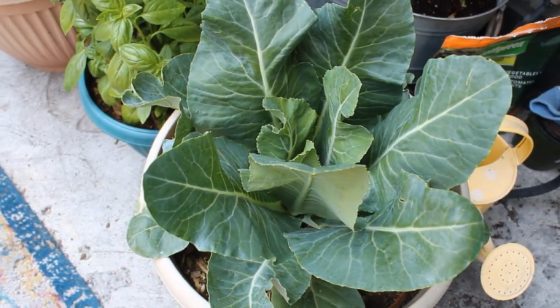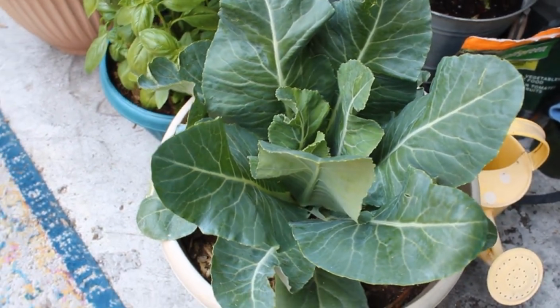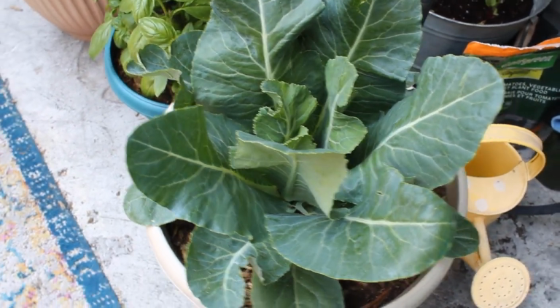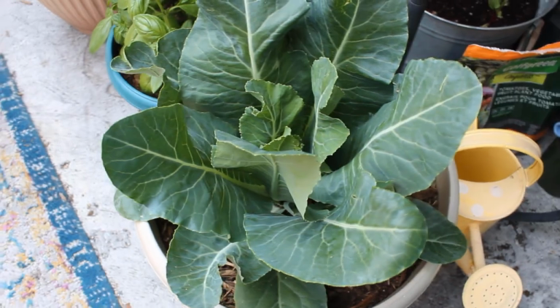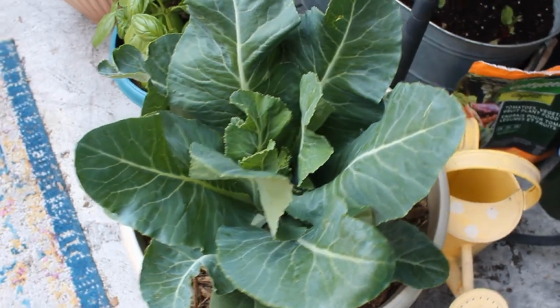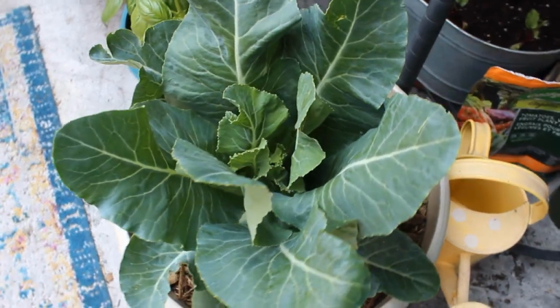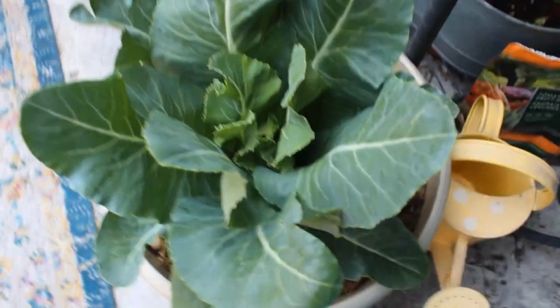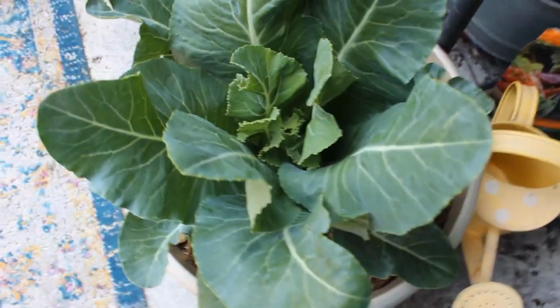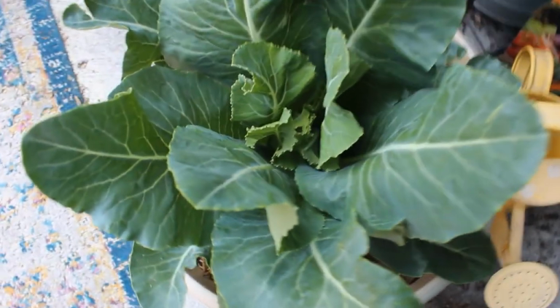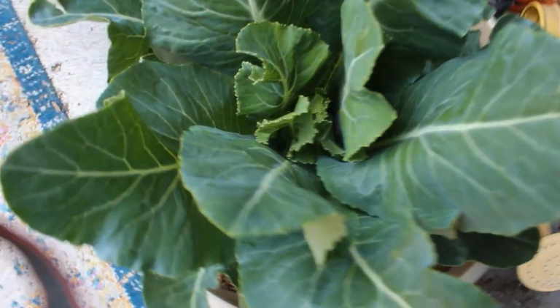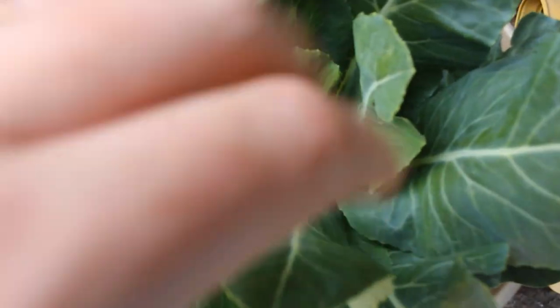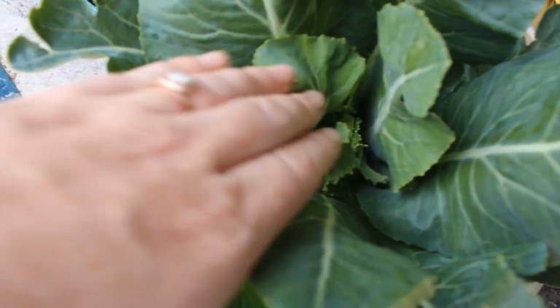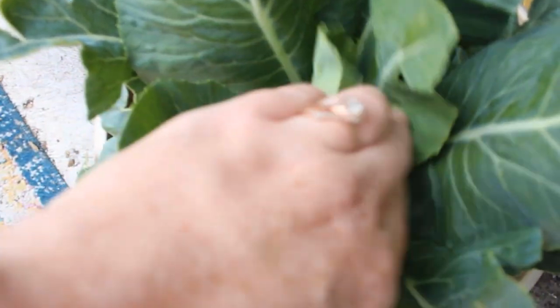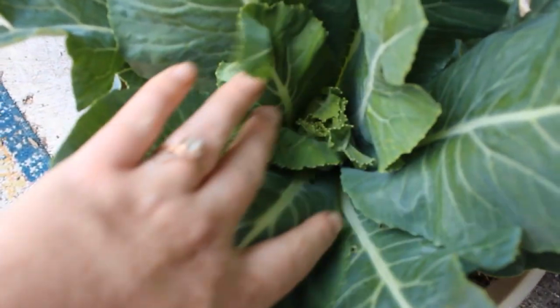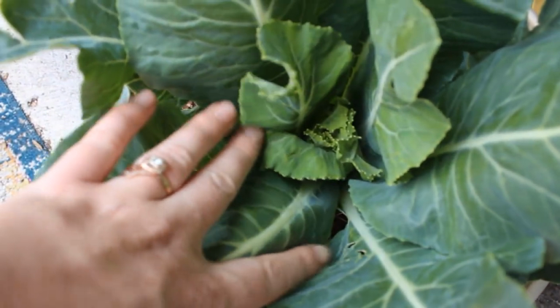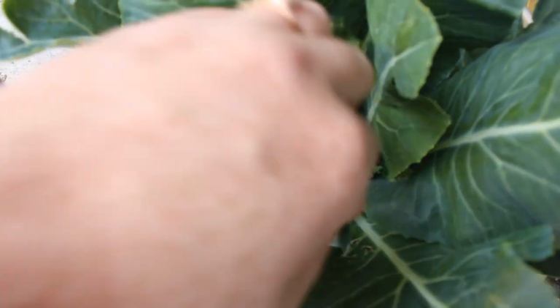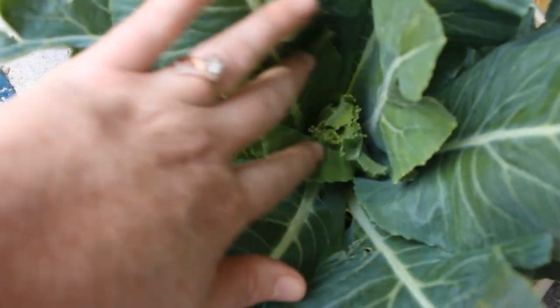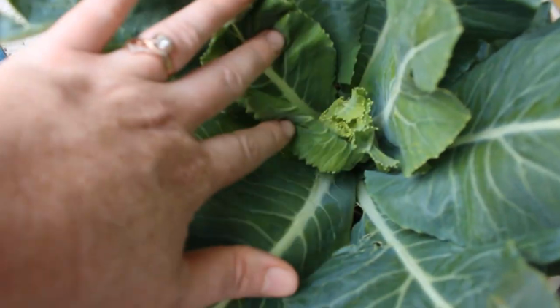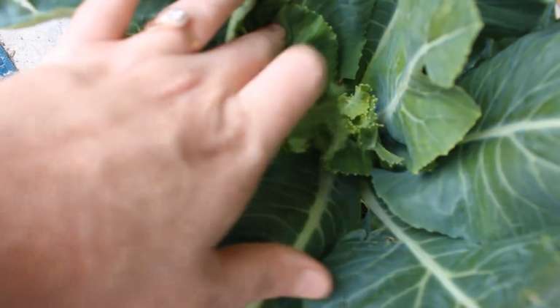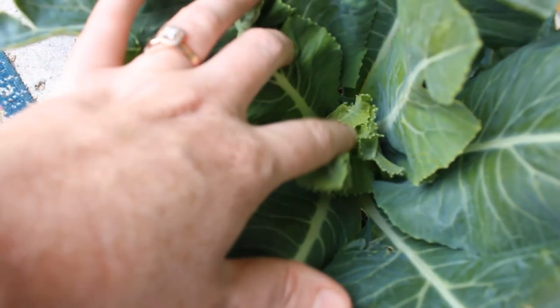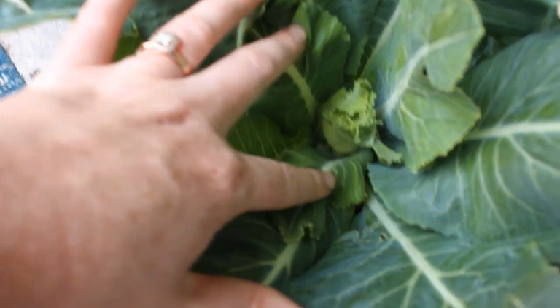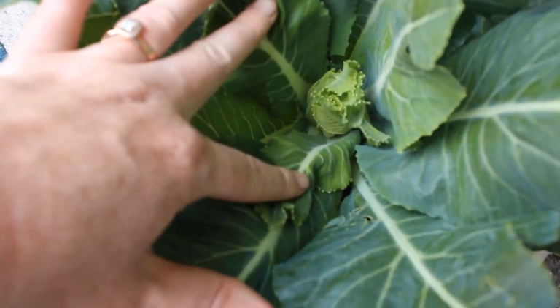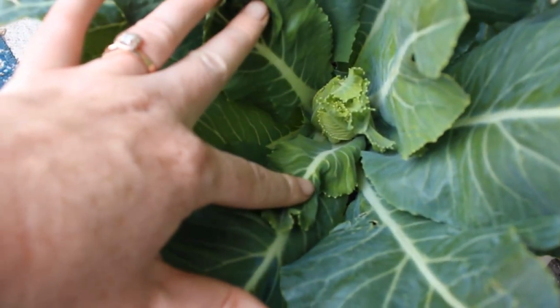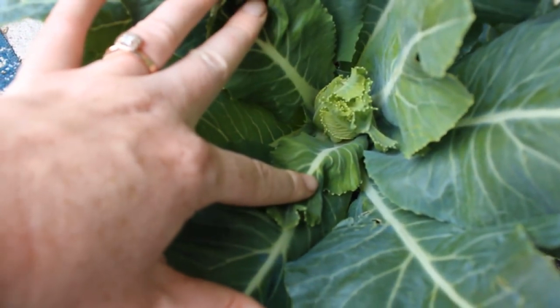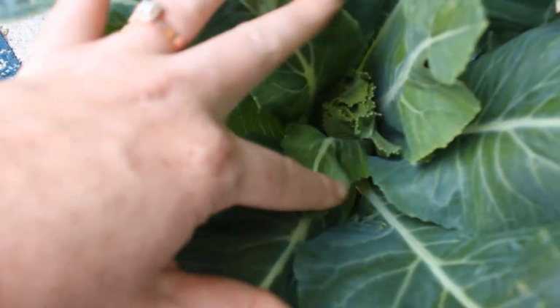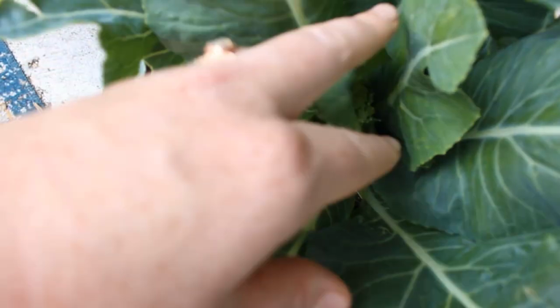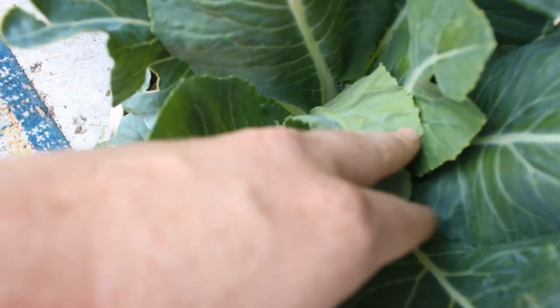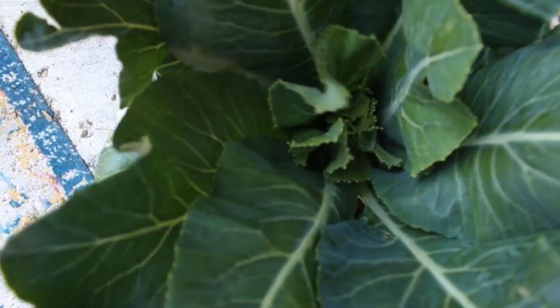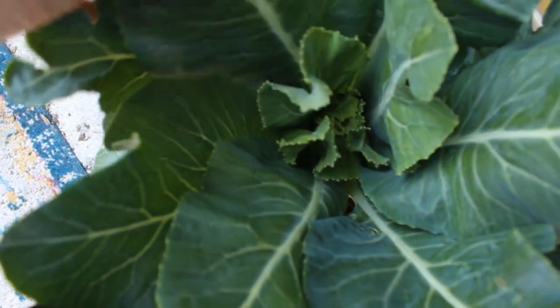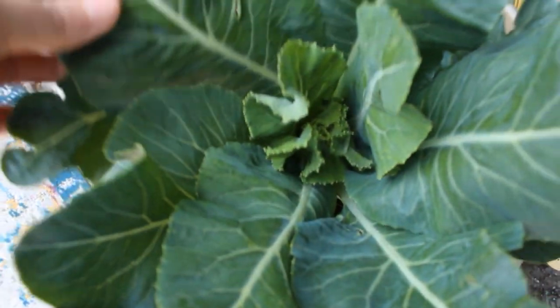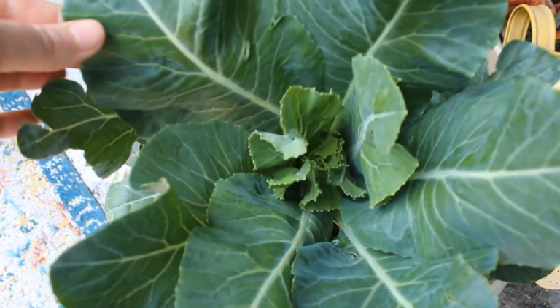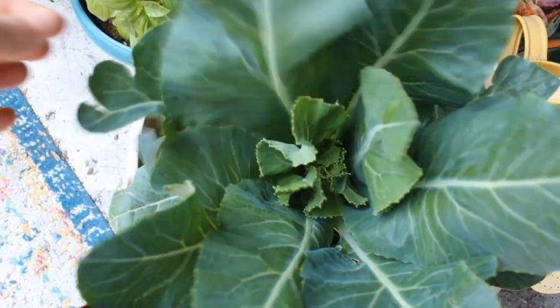This is a large size container, but I'm only growing one plant. This variety of cauliflower is called Amazing, and this type actually has large outer leaves that wrap up around the cauliflower as it grows.